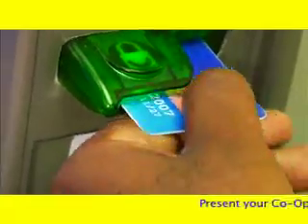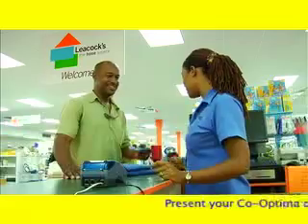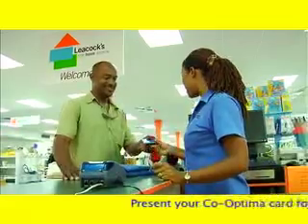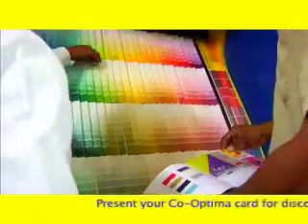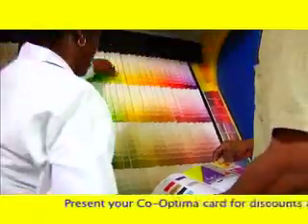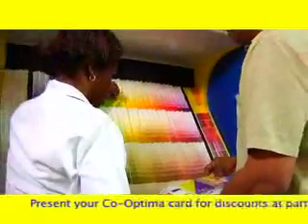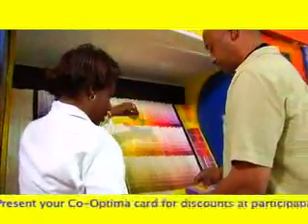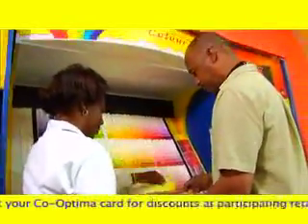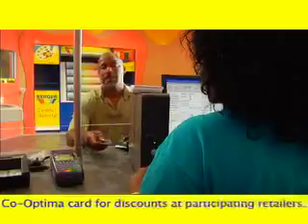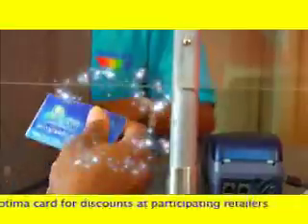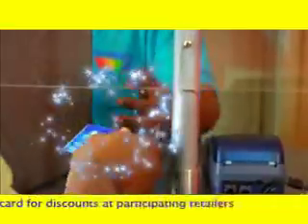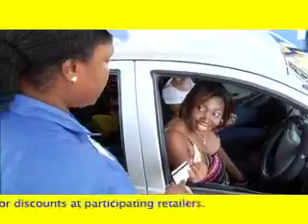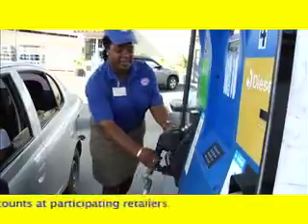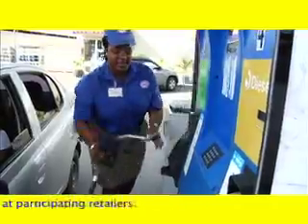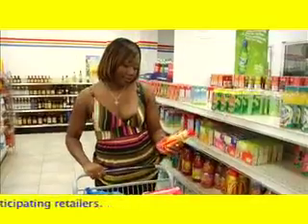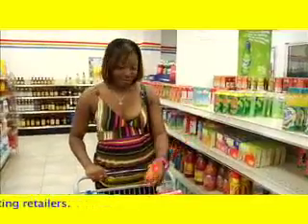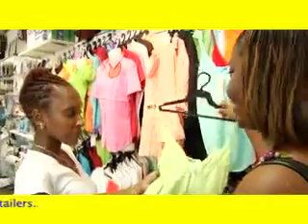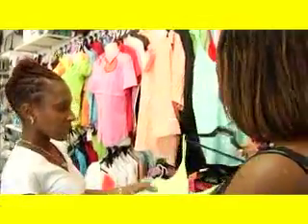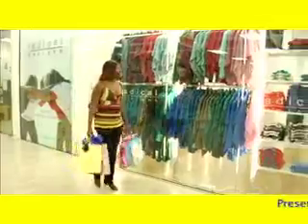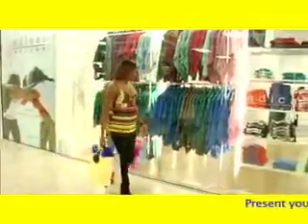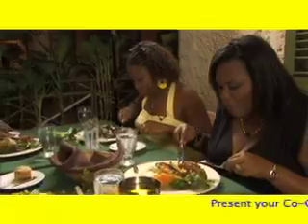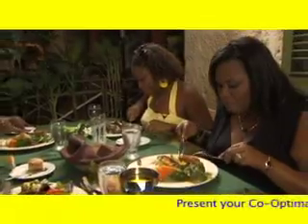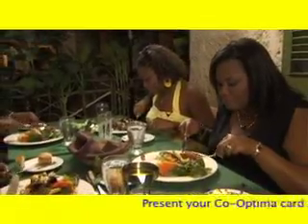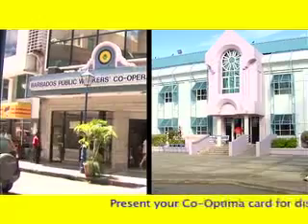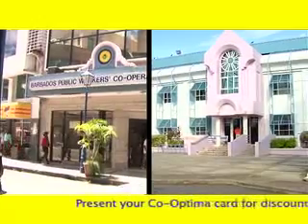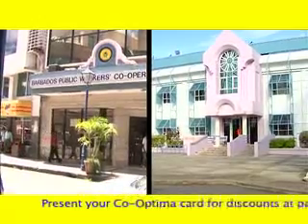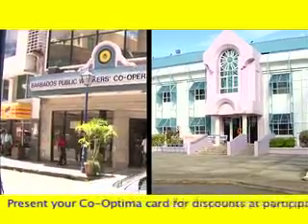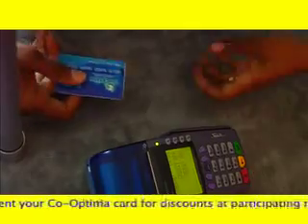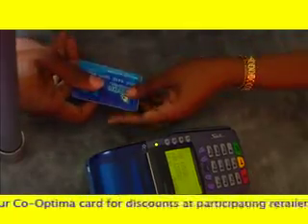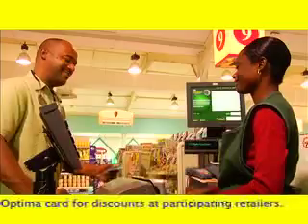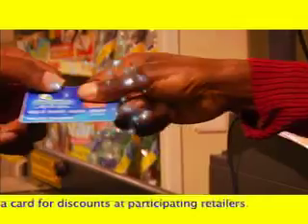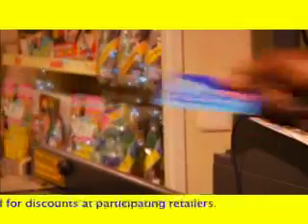This means that anywhere you see the Karis logo you'll be able to use your new Co-Optima card — whether you're filling up your car, shopping at the supermarket or the mall, or just enjoying a good meal with family or friends. Visit the Barbados Public Workers Co-Operative Credit Union and get your new Co-Optima card today!